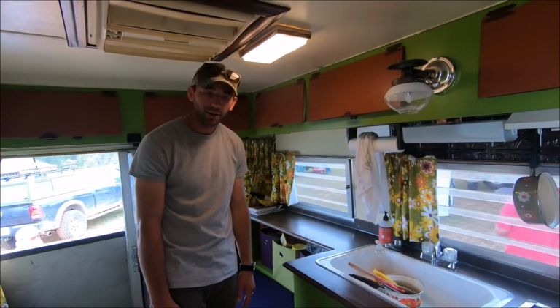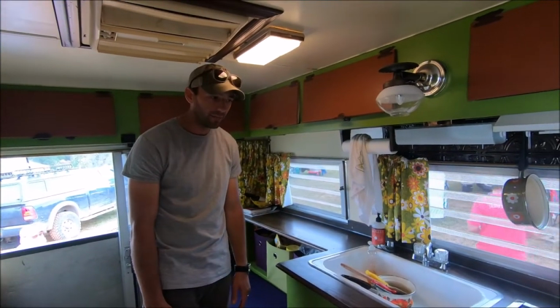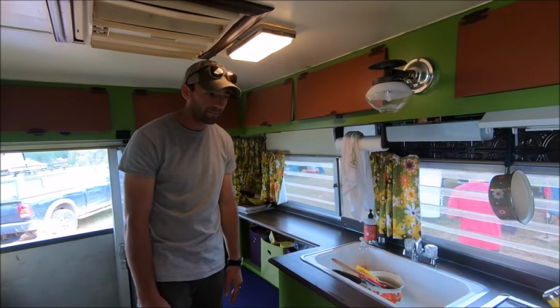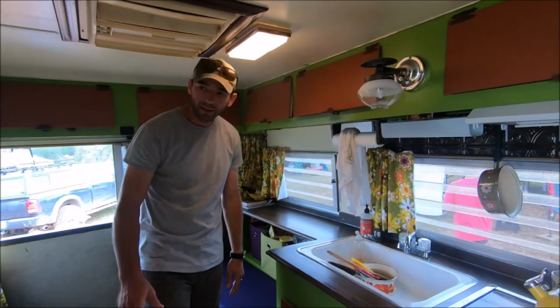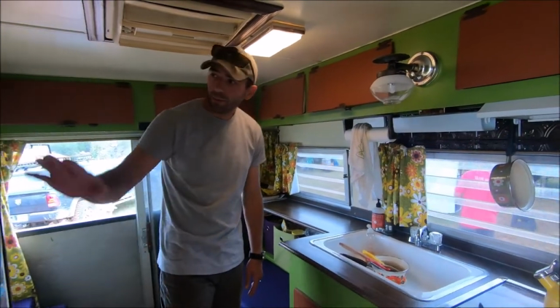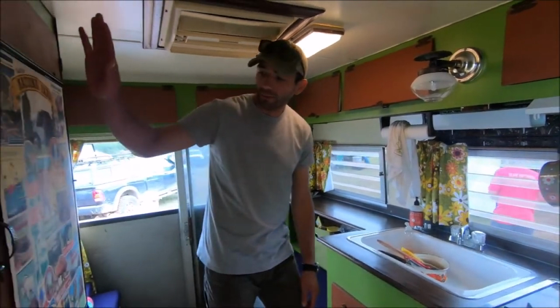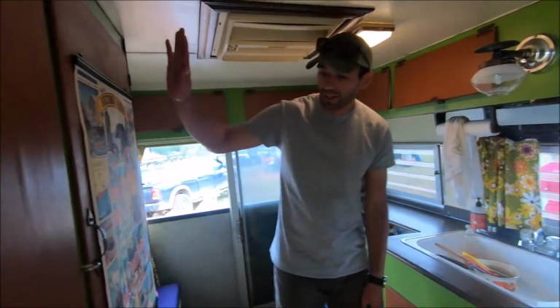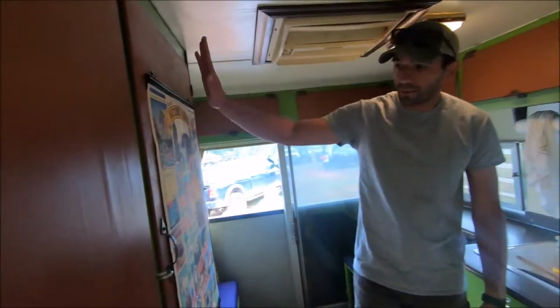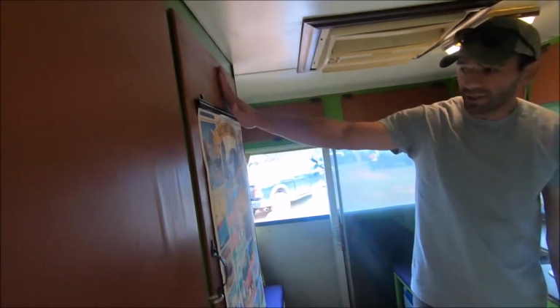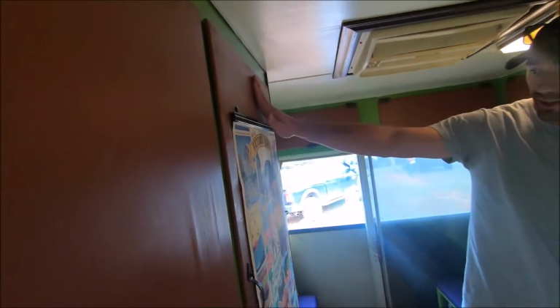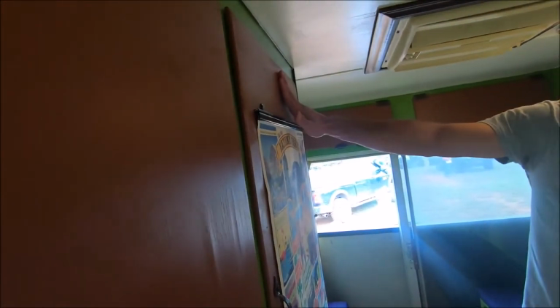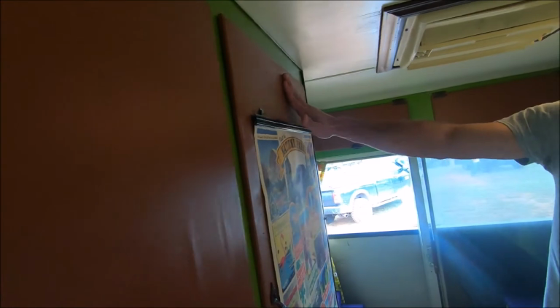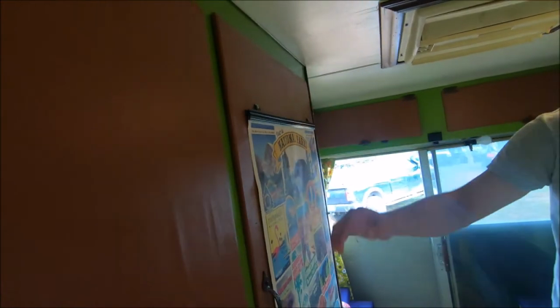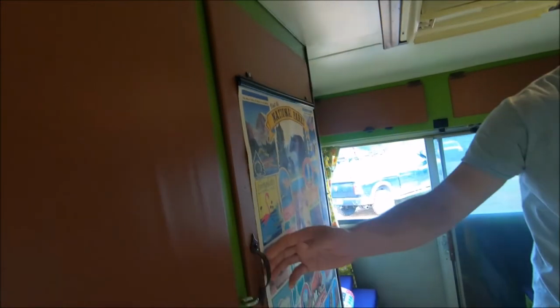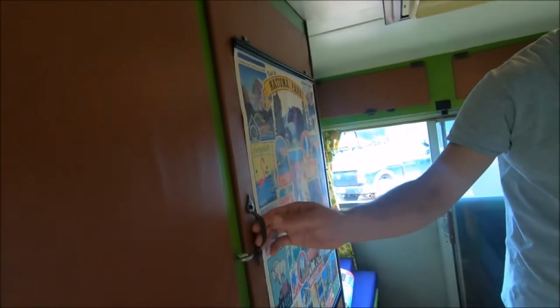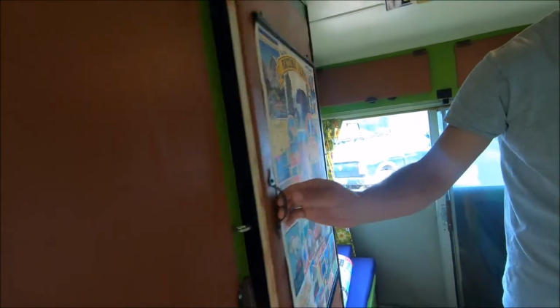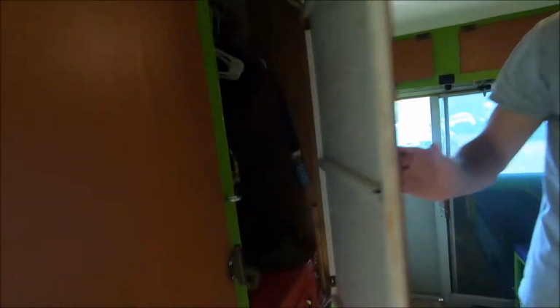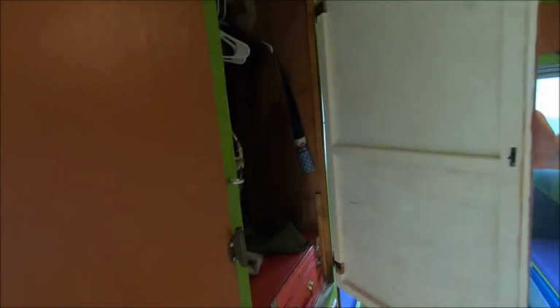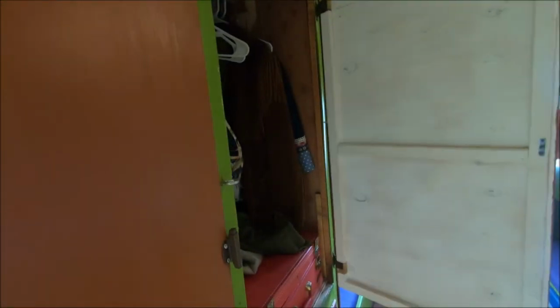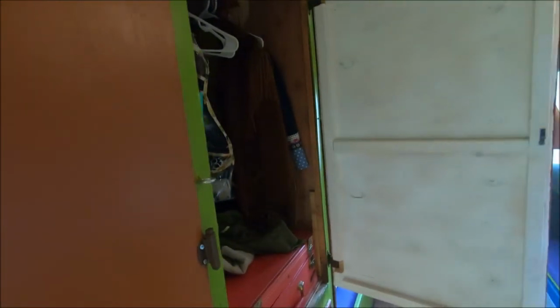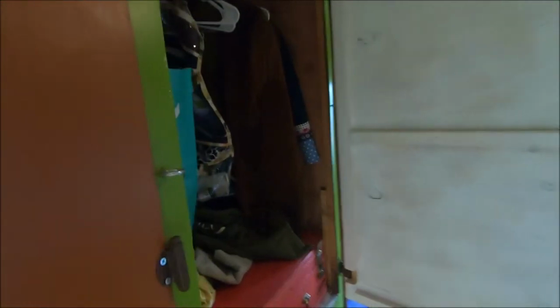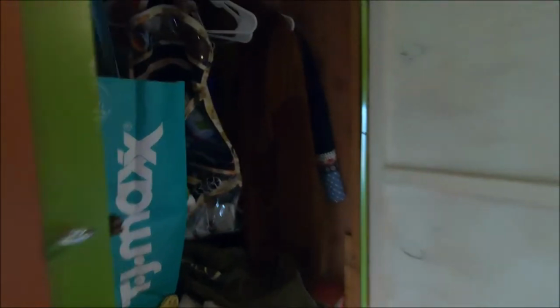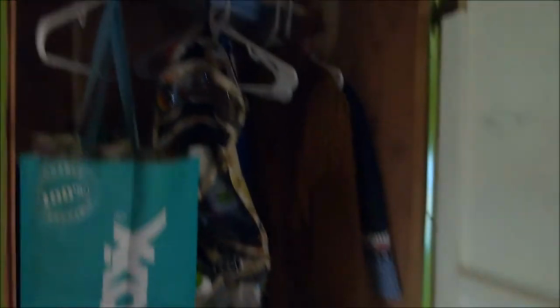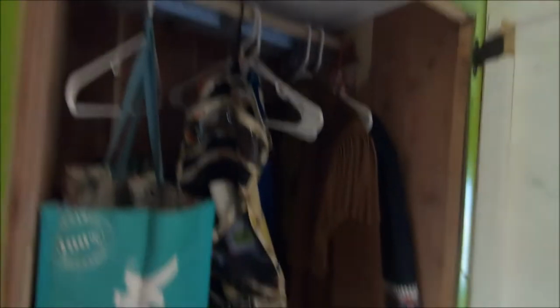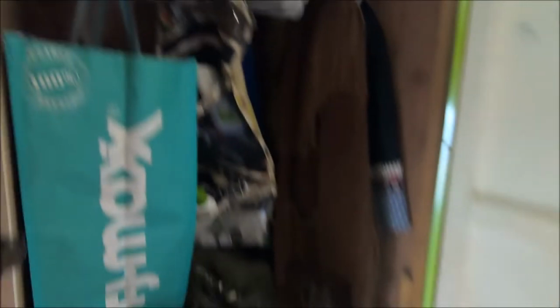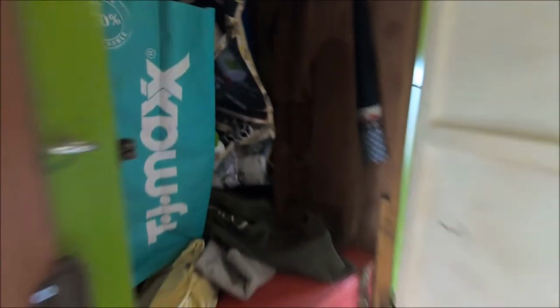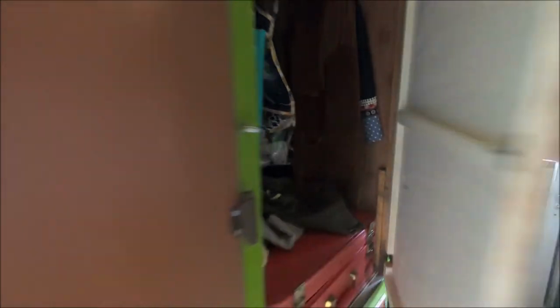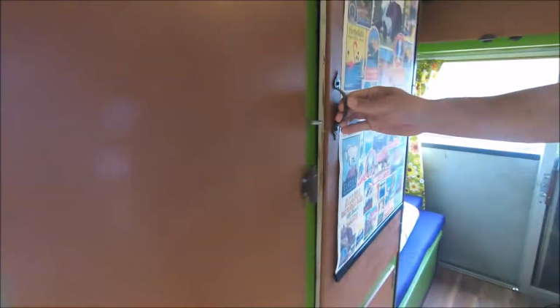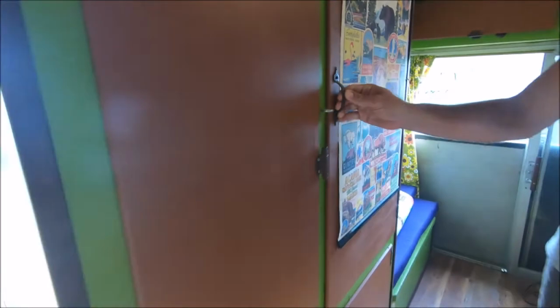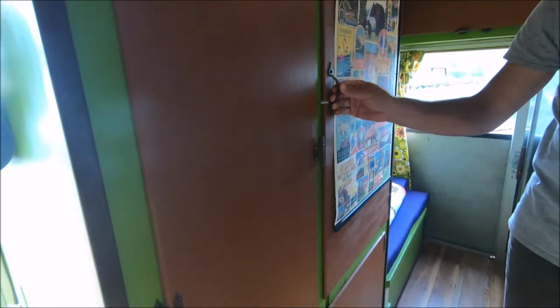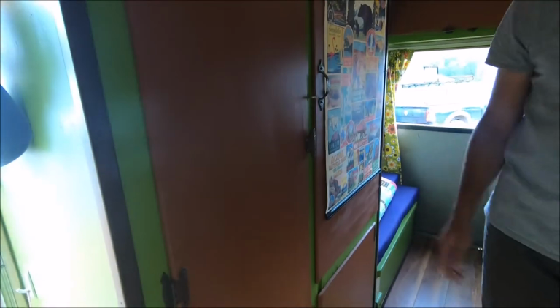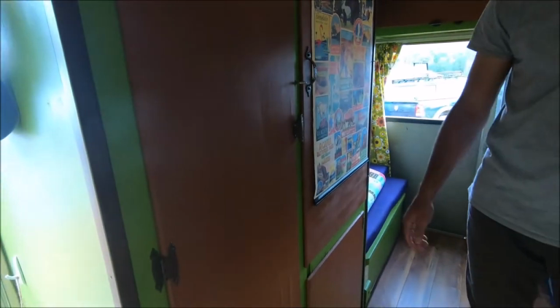The original fridge was here at one point, but now it's just a closet — a lot of extra storage space there.